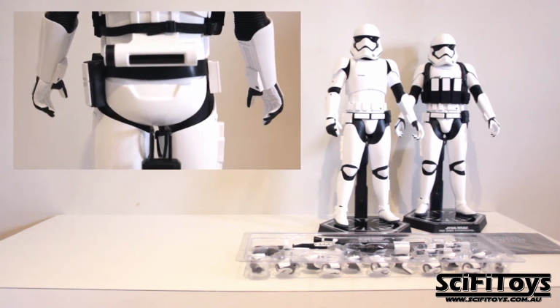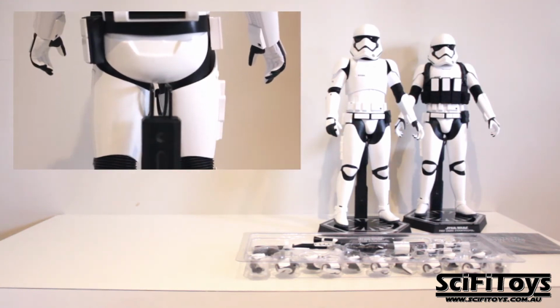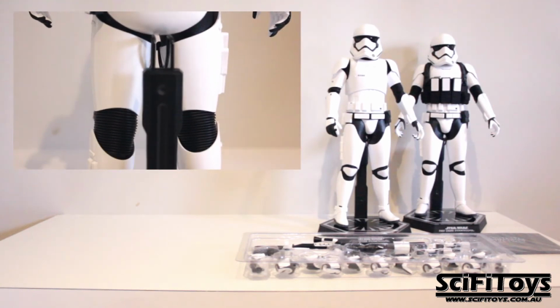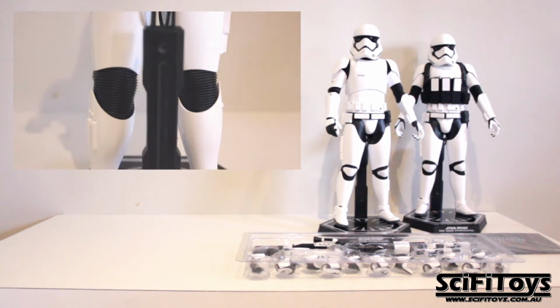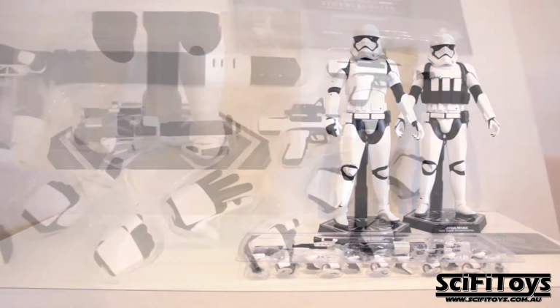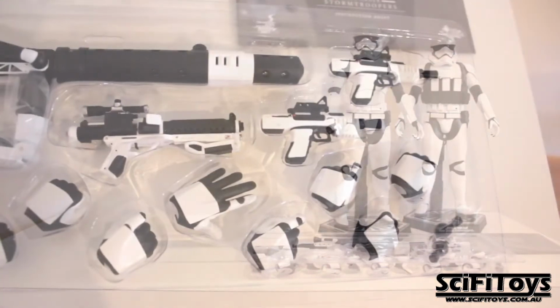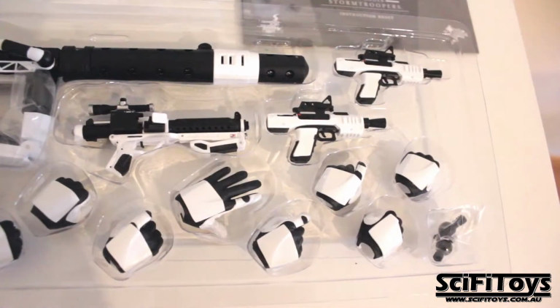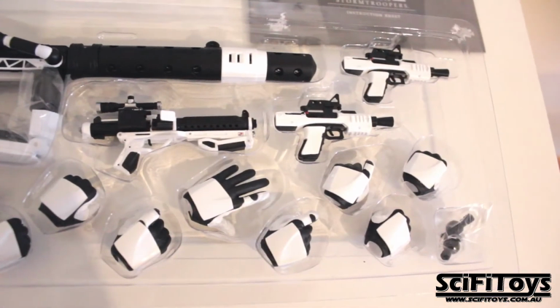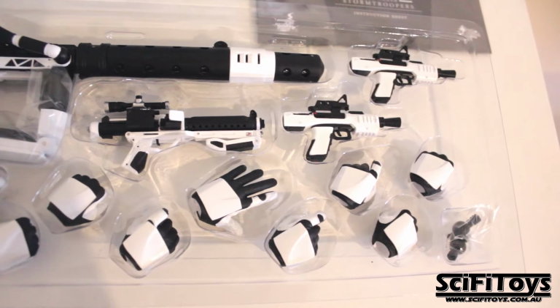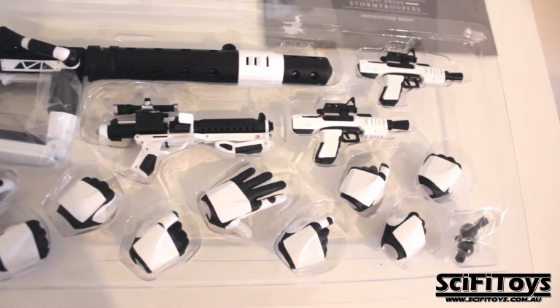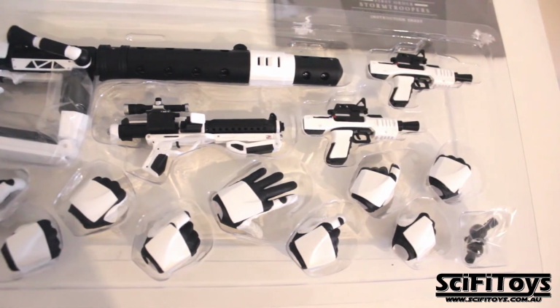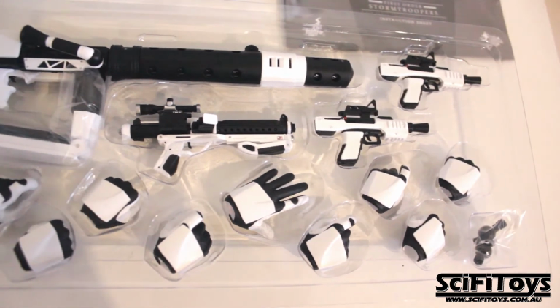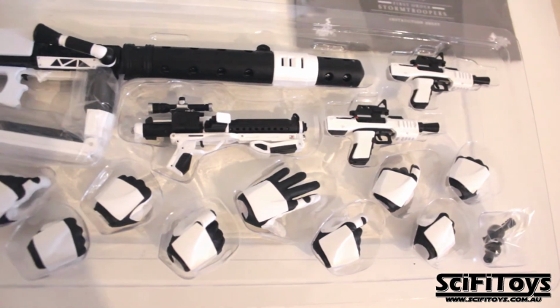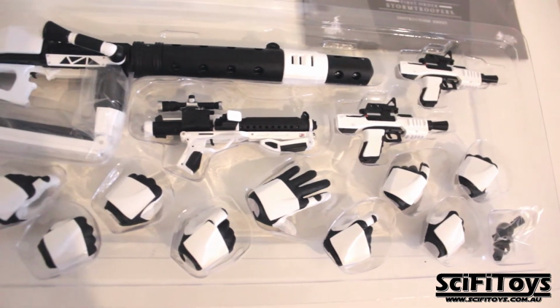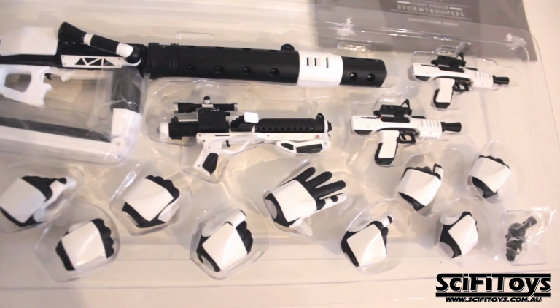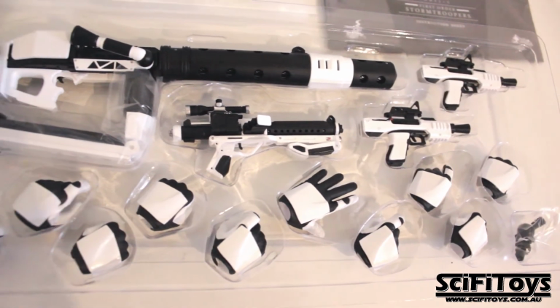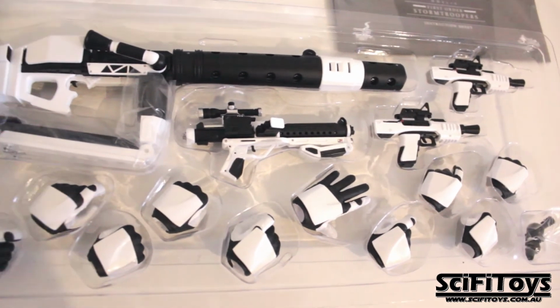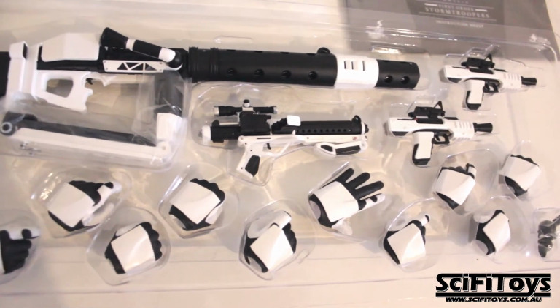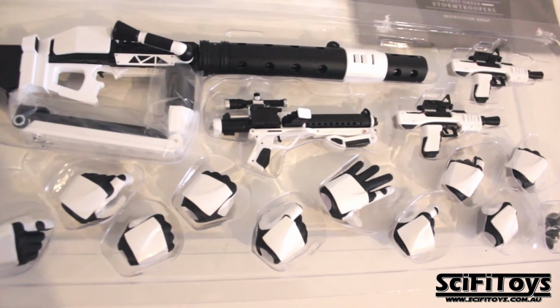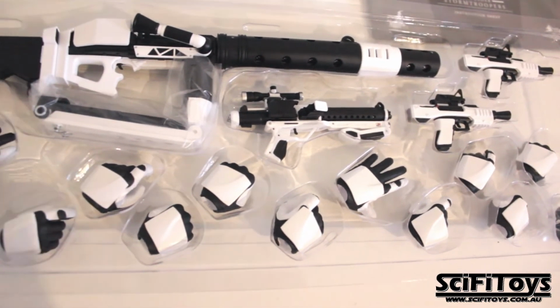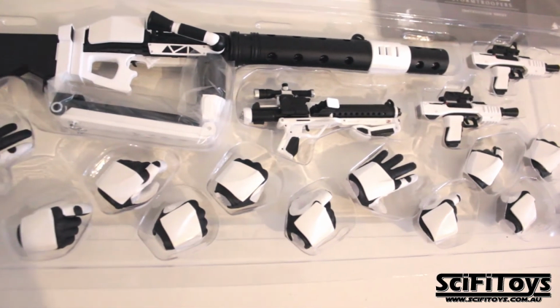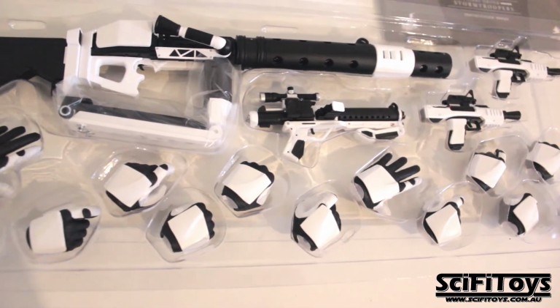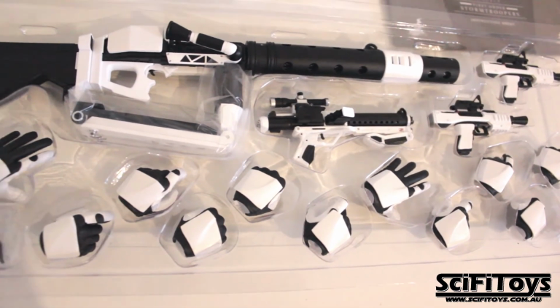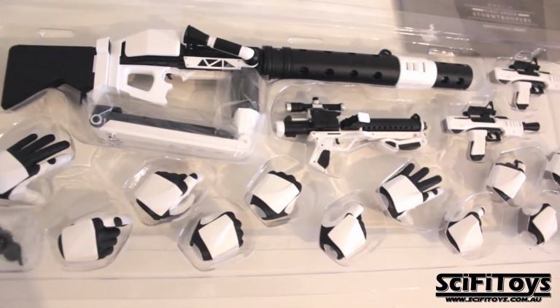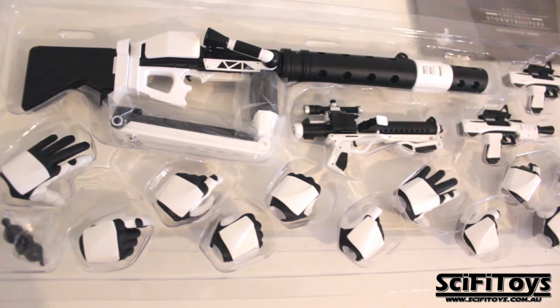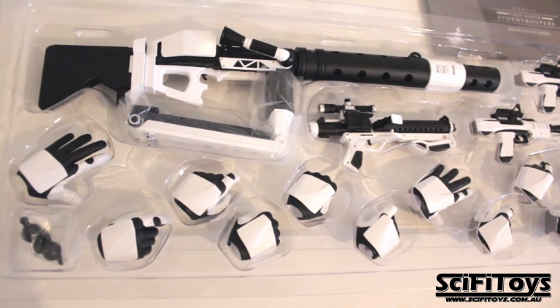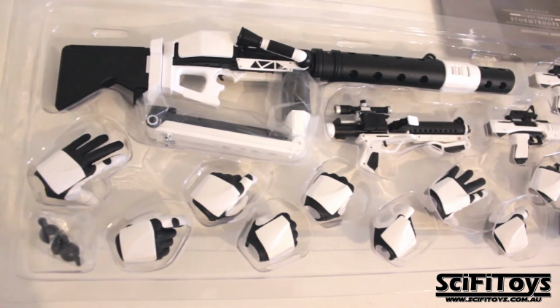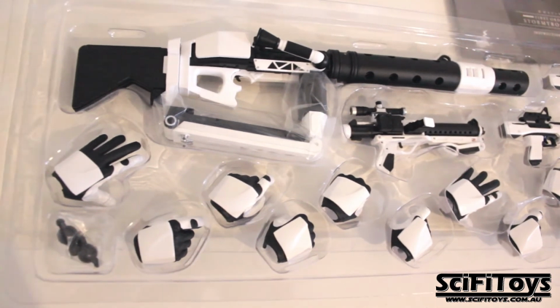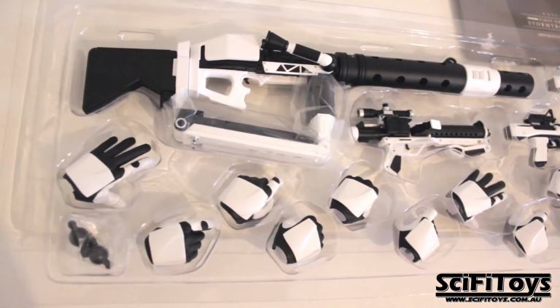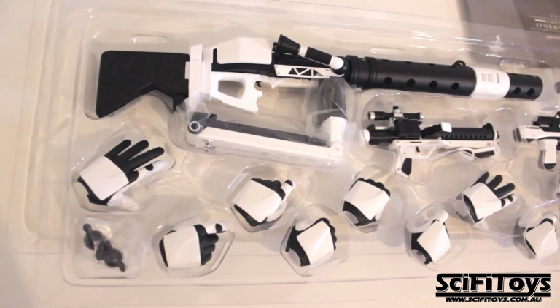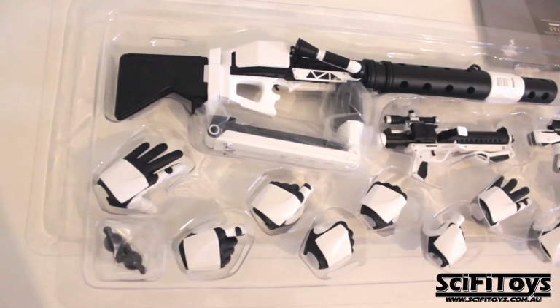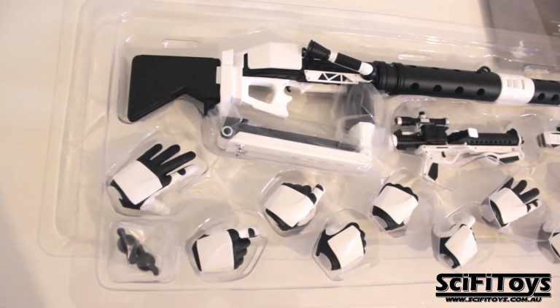The accessories that come with this figure are: spare pegs, many interchangeable hands, two blaster pistols, one blaster rifle, and one mega blaster.